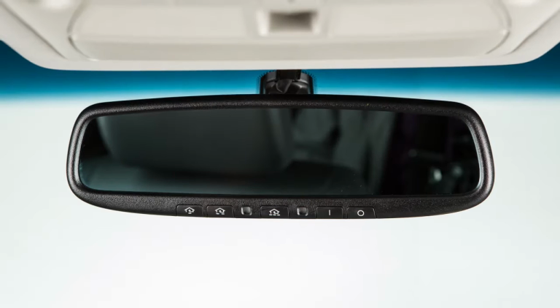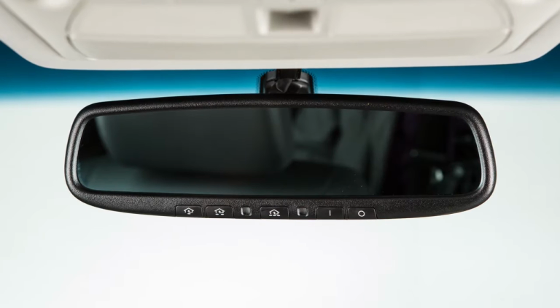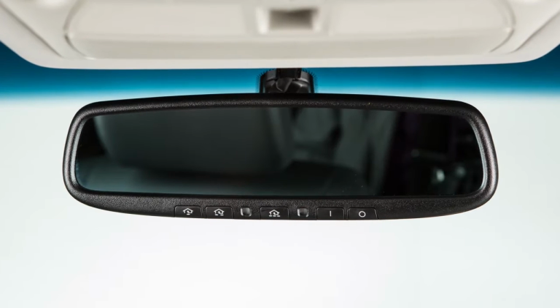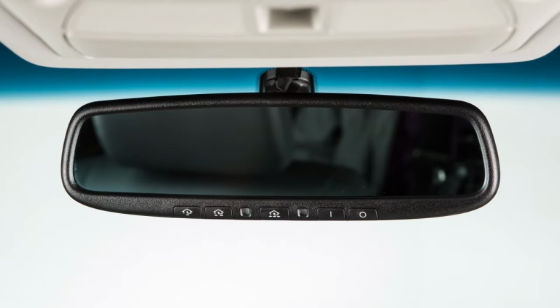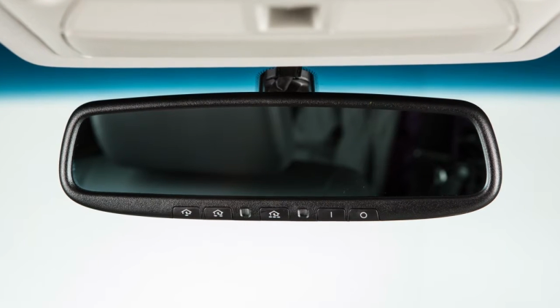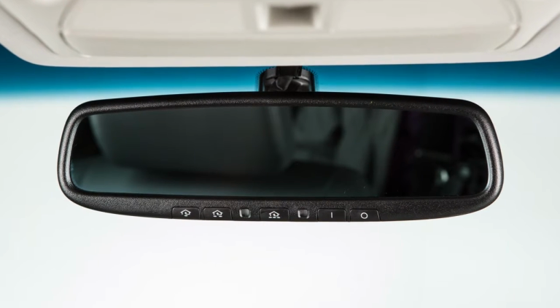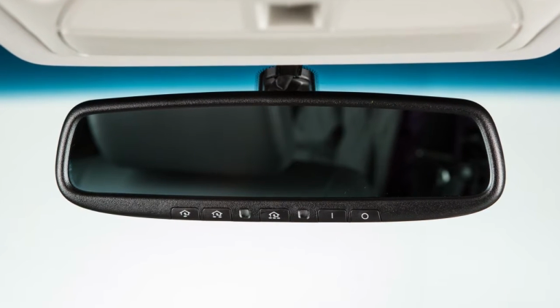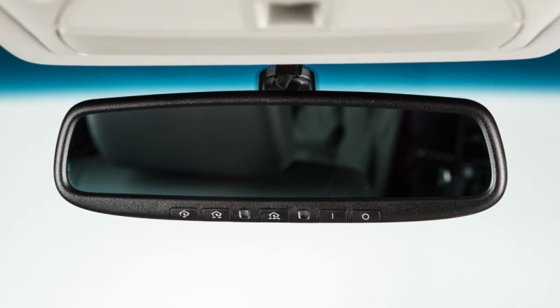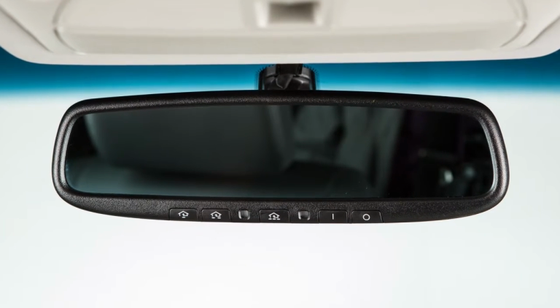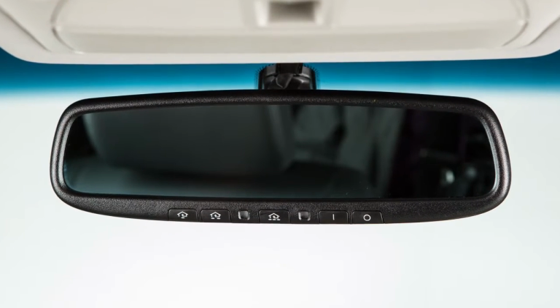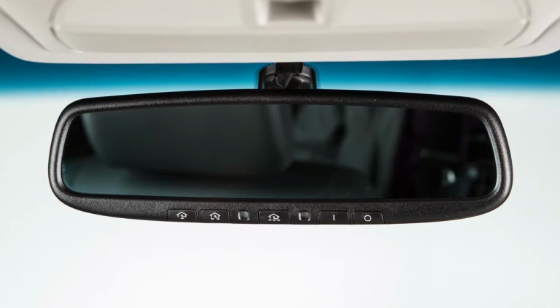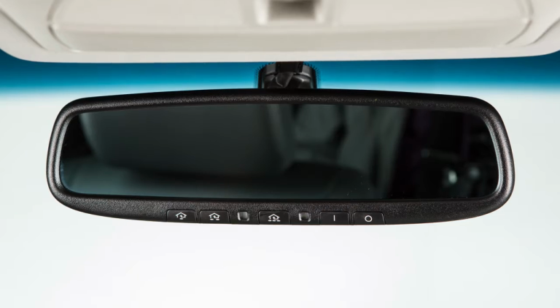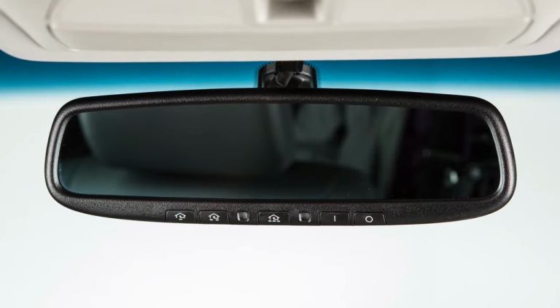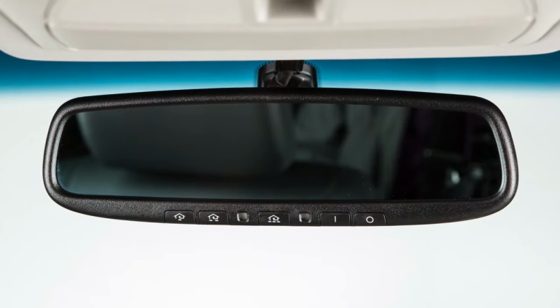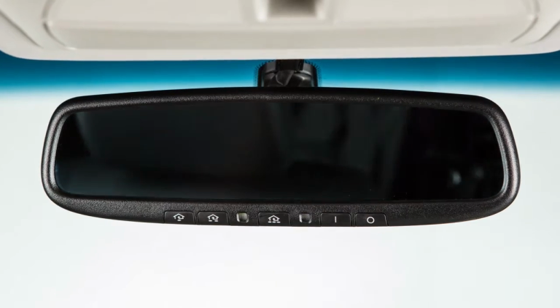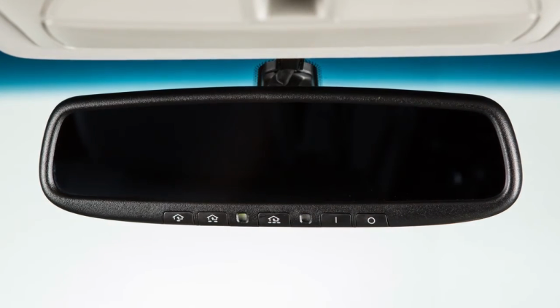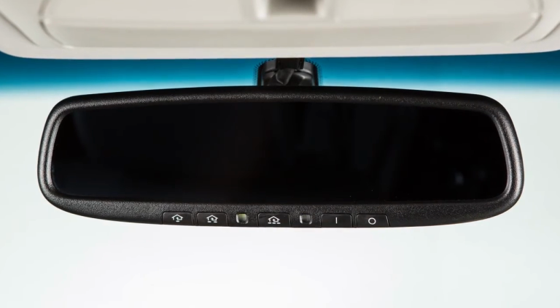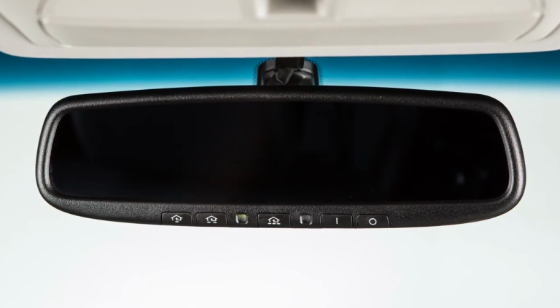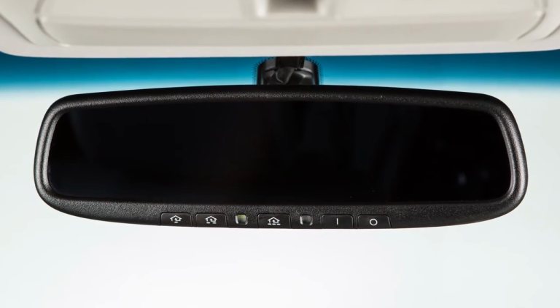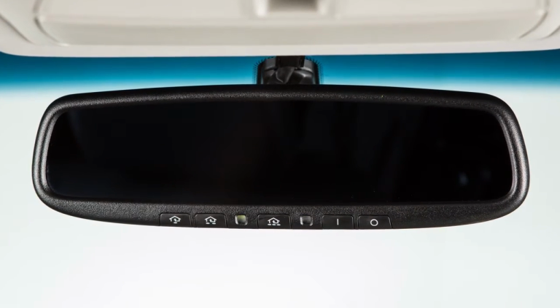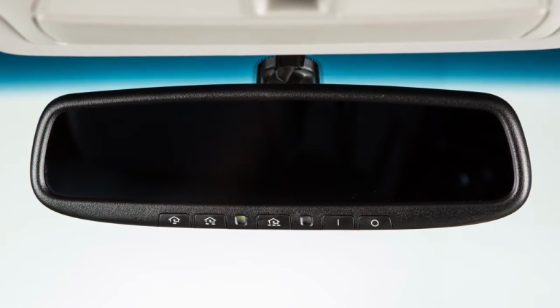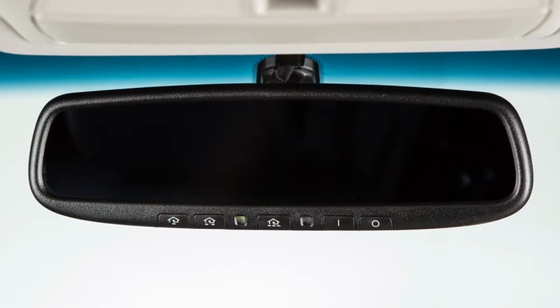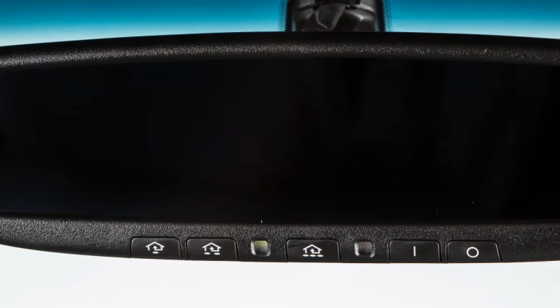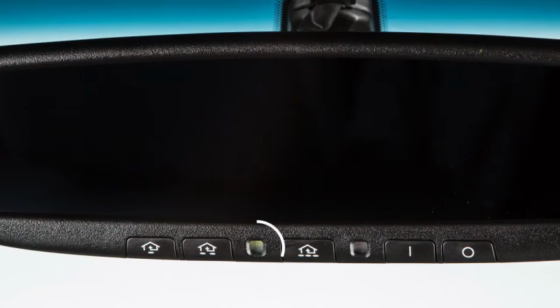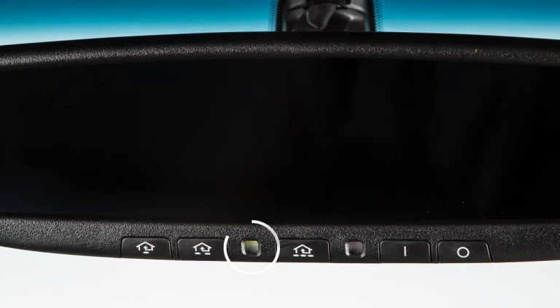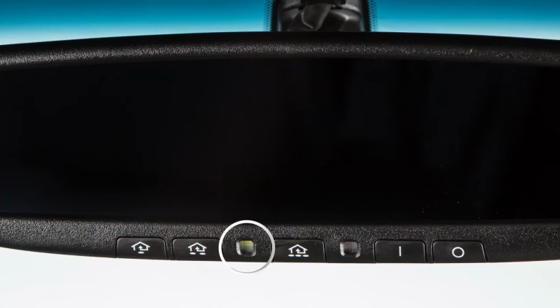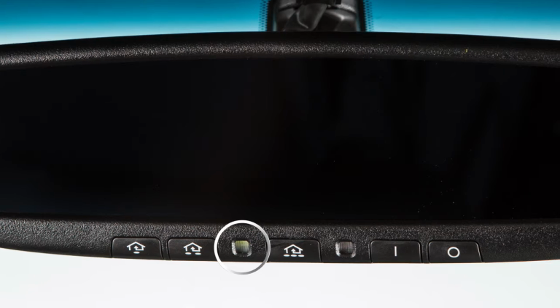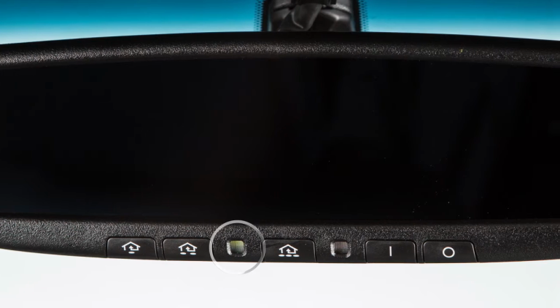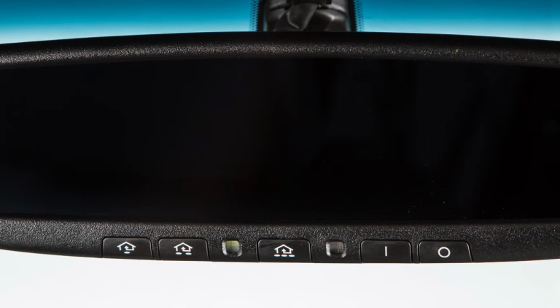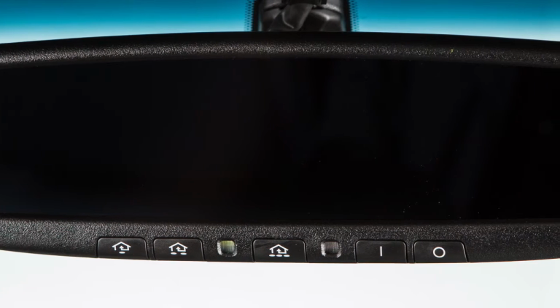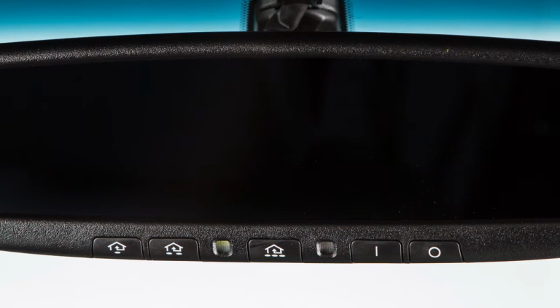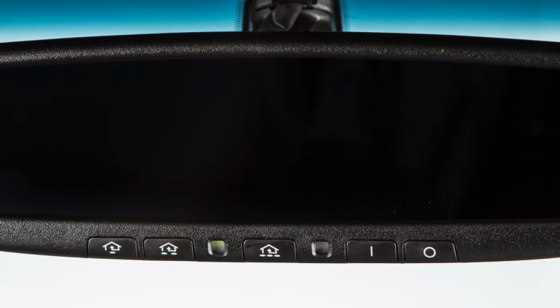Your vehicle's rear view mirror may have a feature that enables it to detect glare and automatically dim the mirror surface. The indicator light will illuminate when the anti-glare feature is operating.